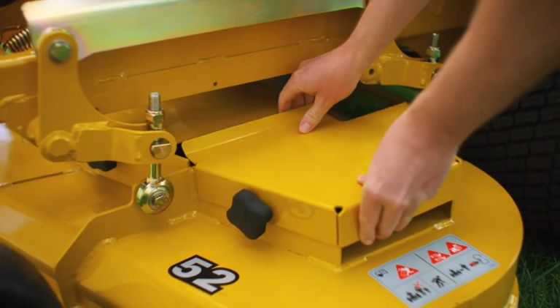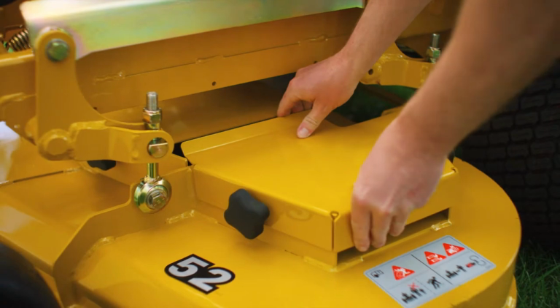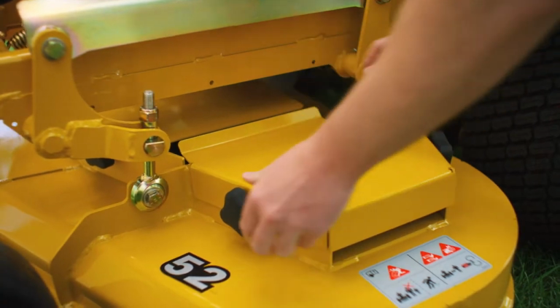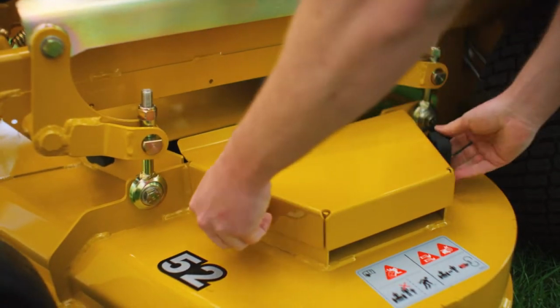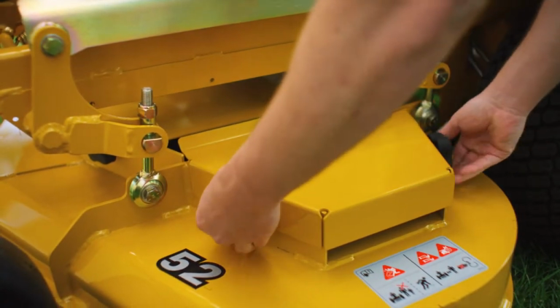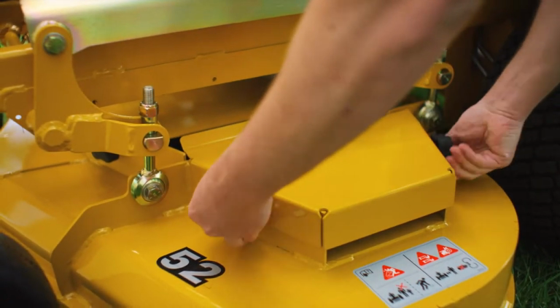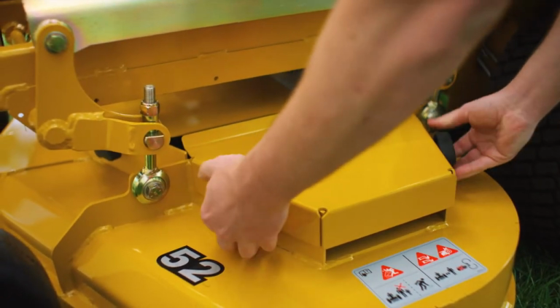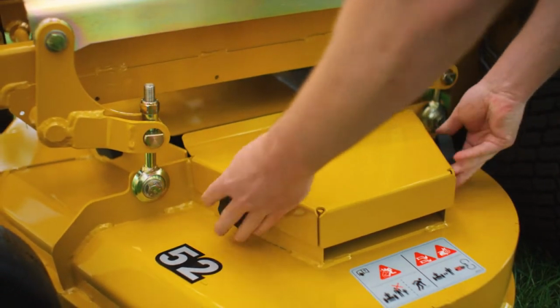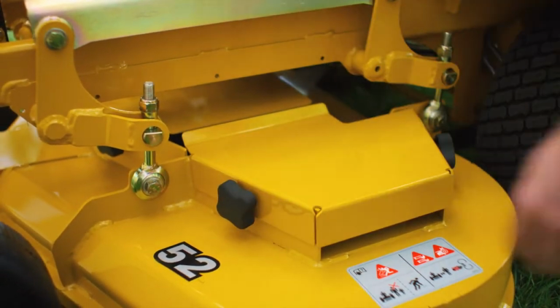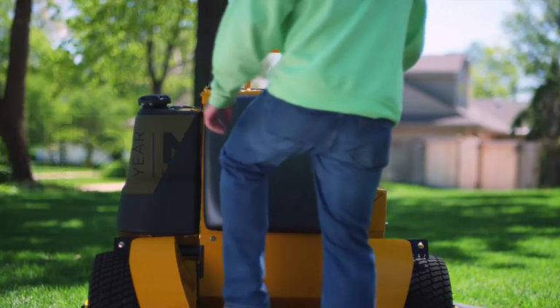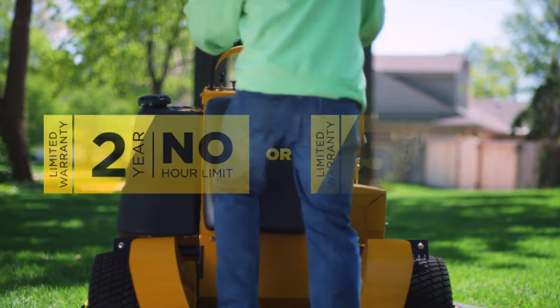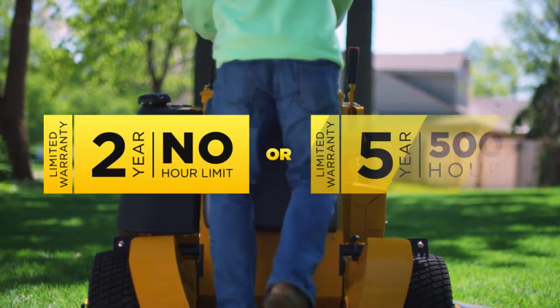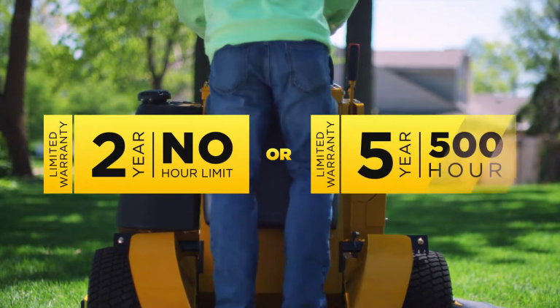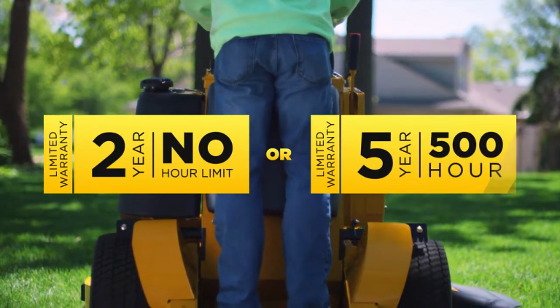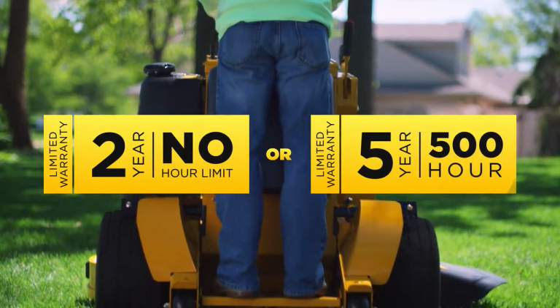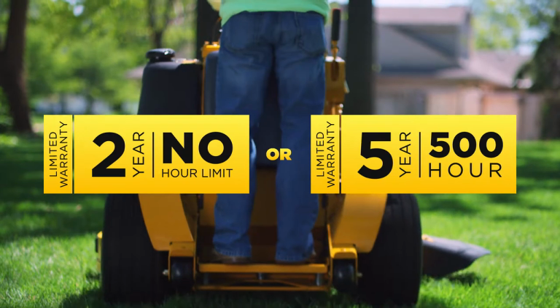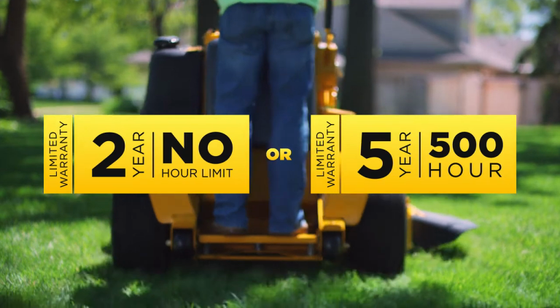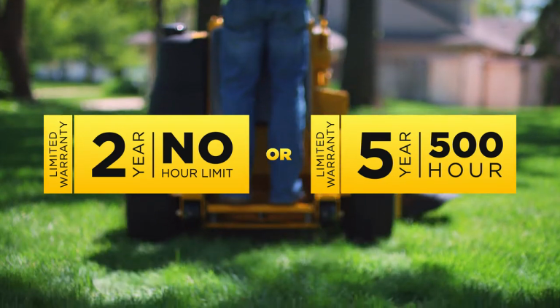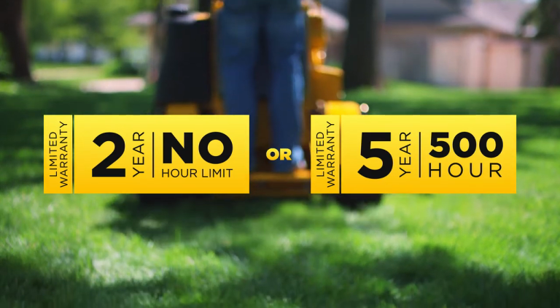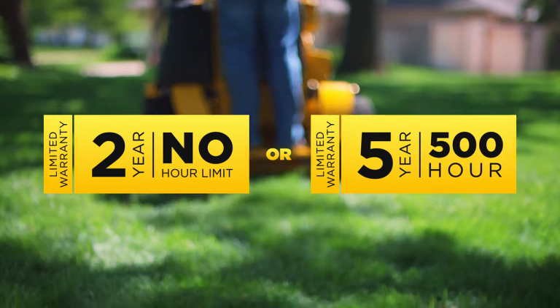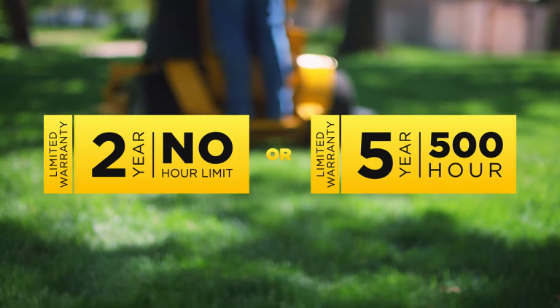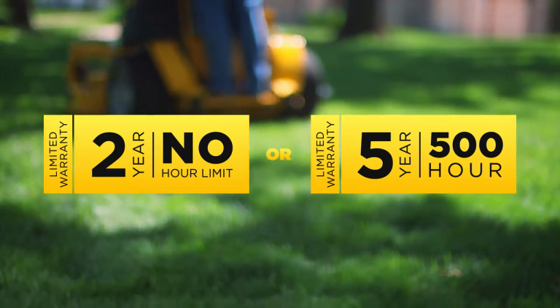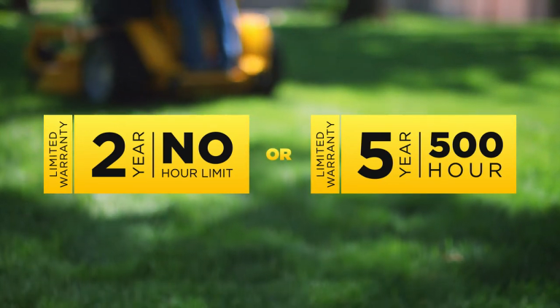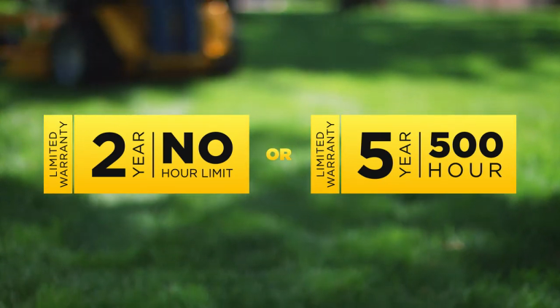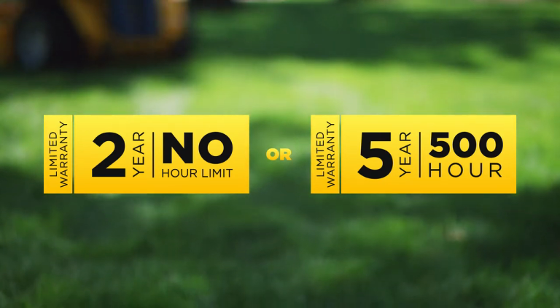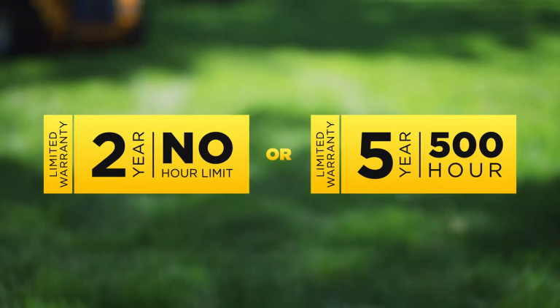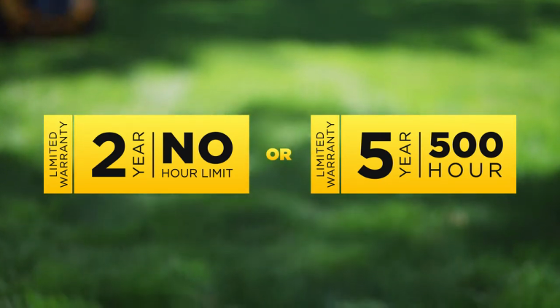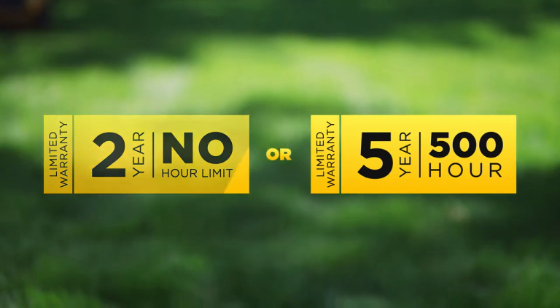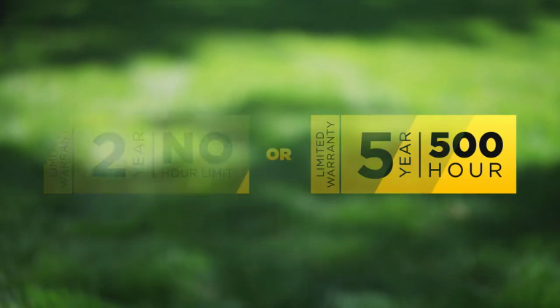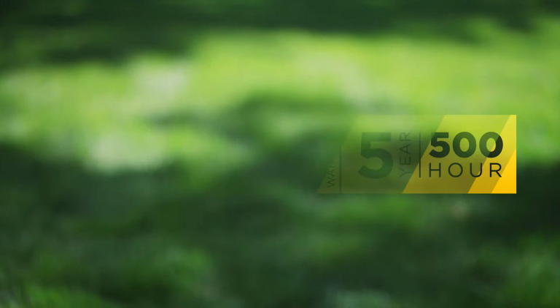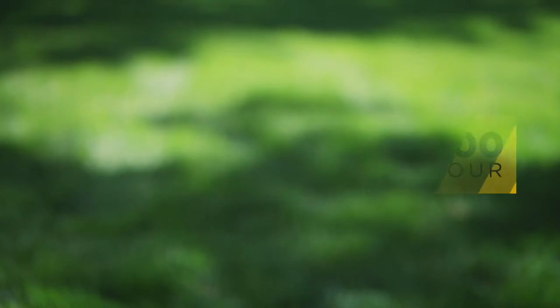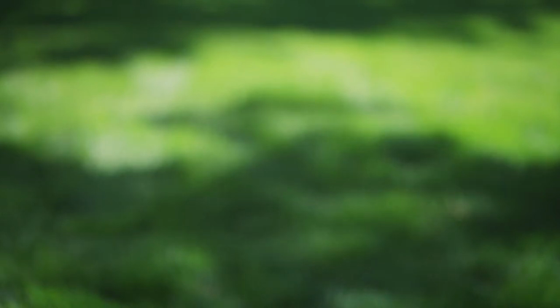No other stand on mower can compare. The Super S is easy to own, with the backing of your choice of warranty — either 2 years with no hour limit or a 5-year, 500-hour limited warranty.